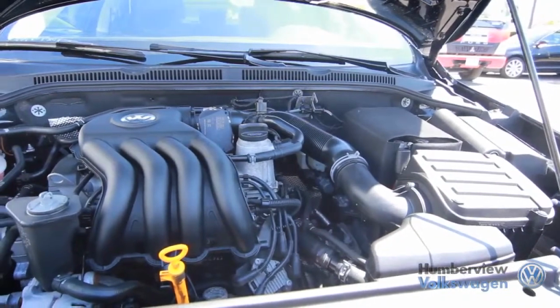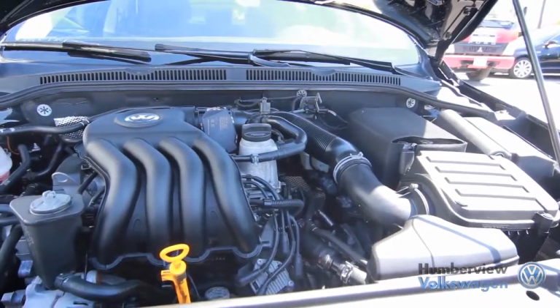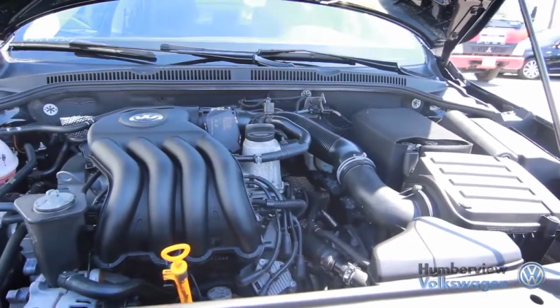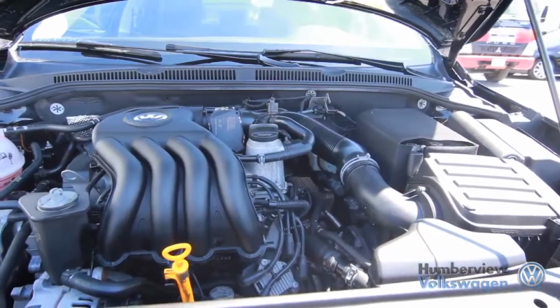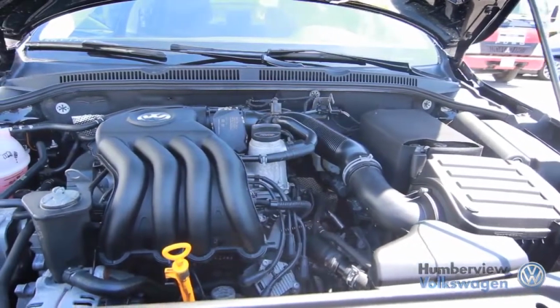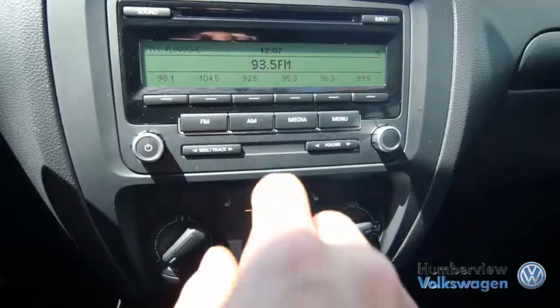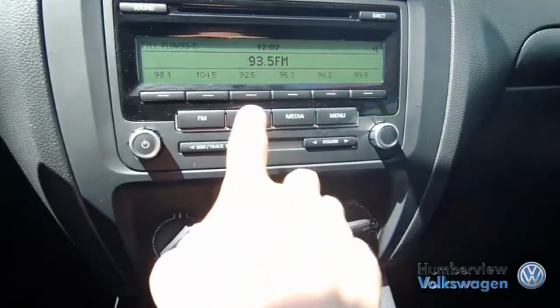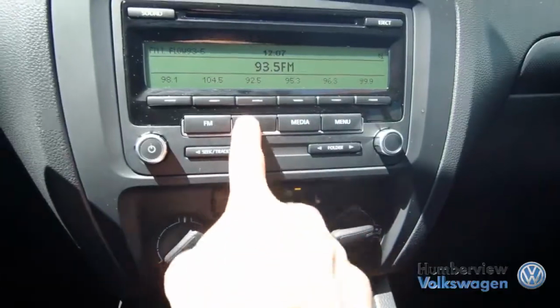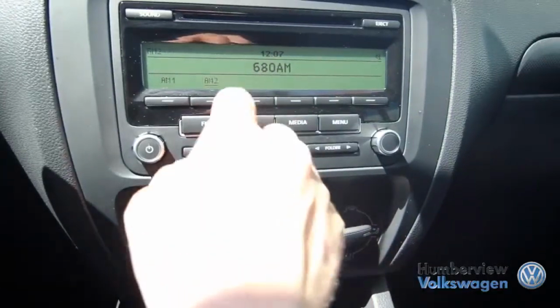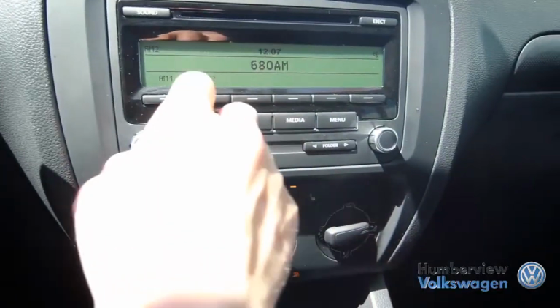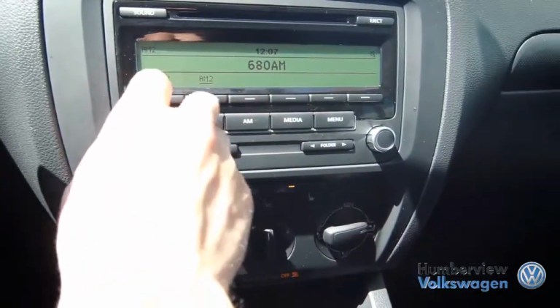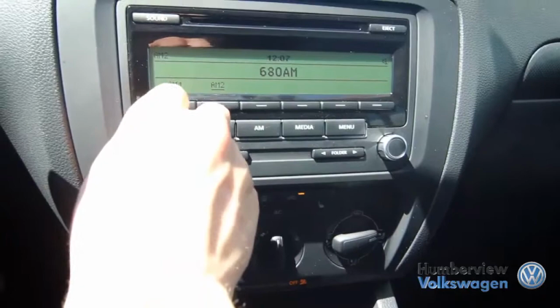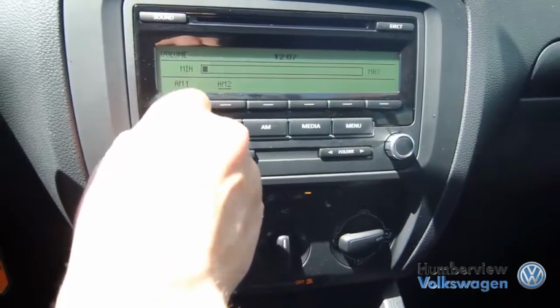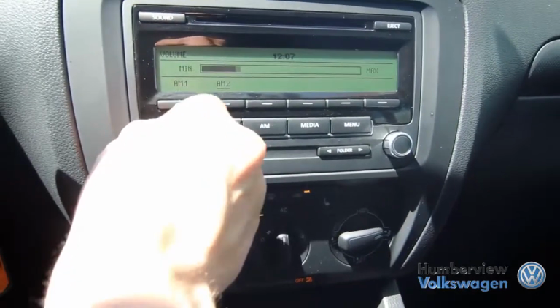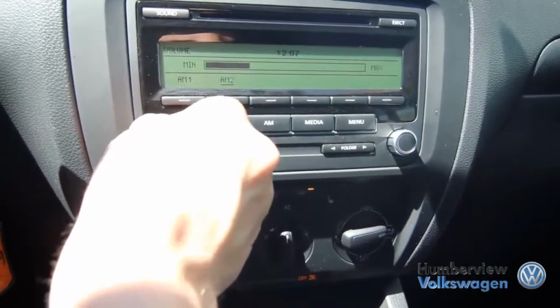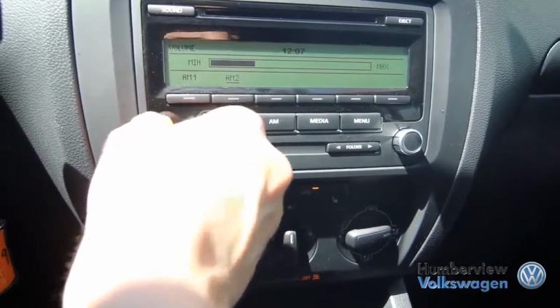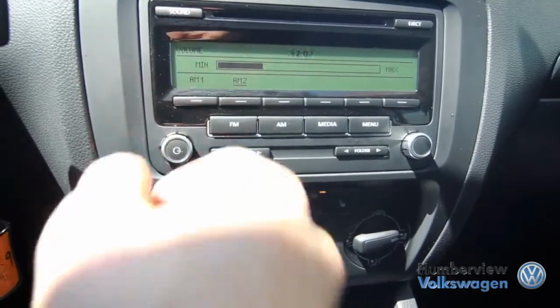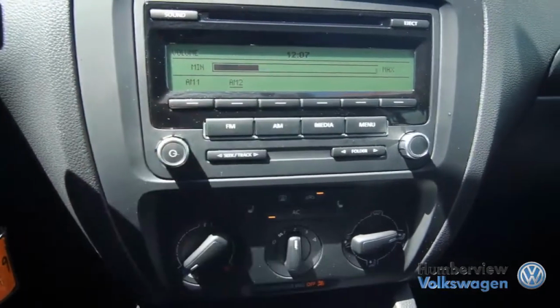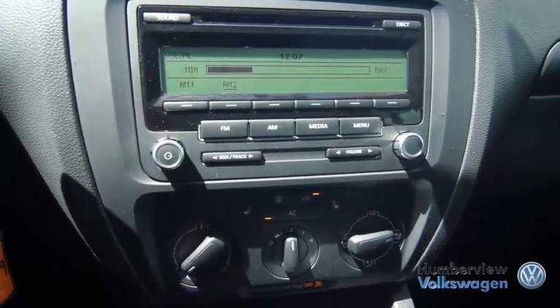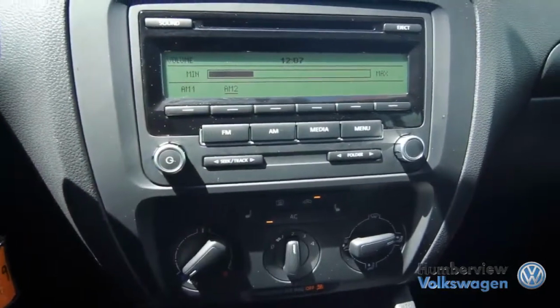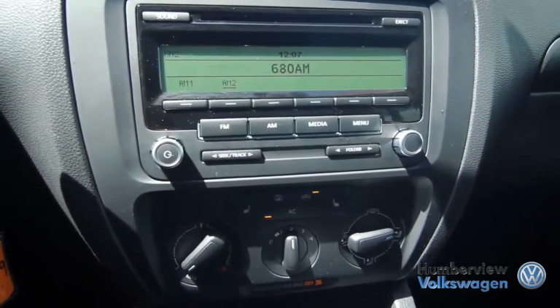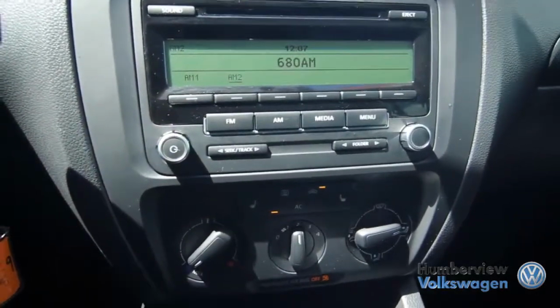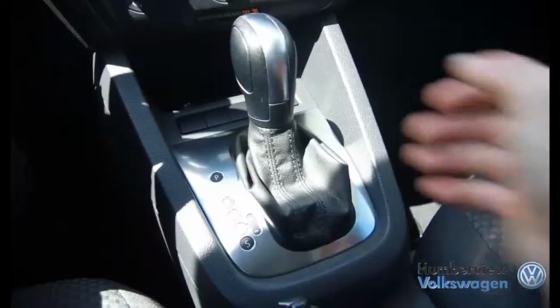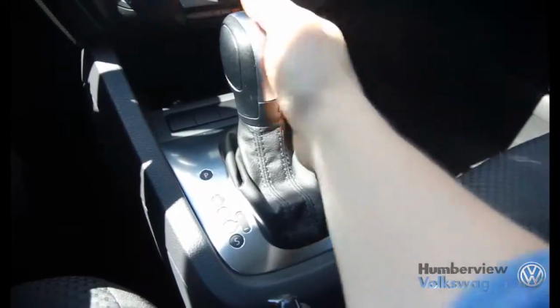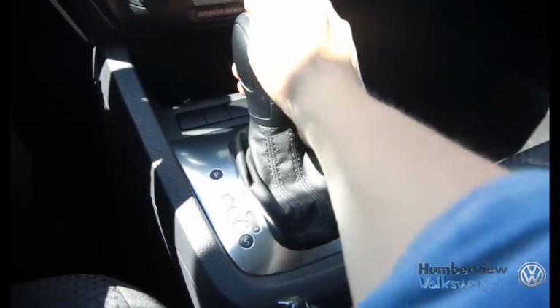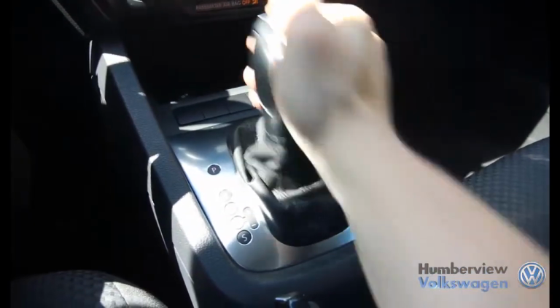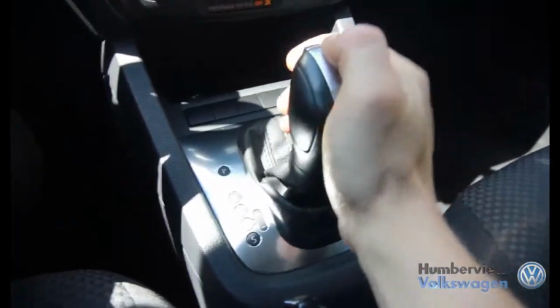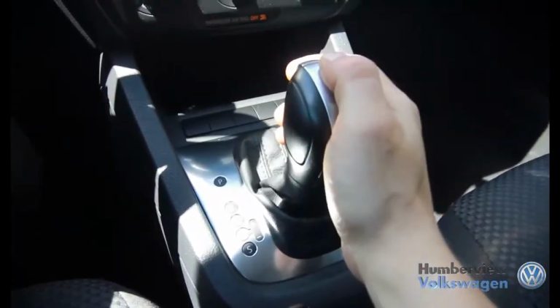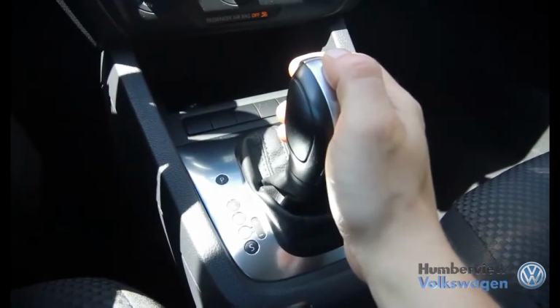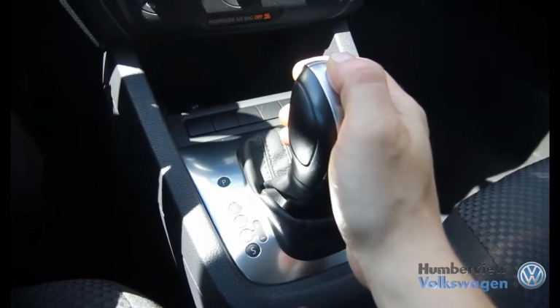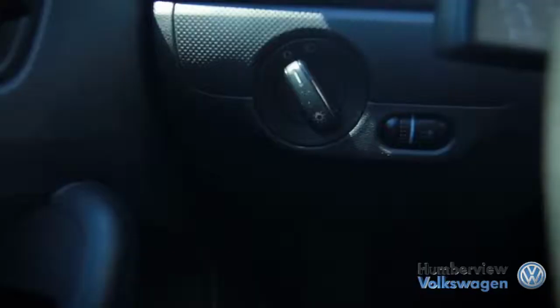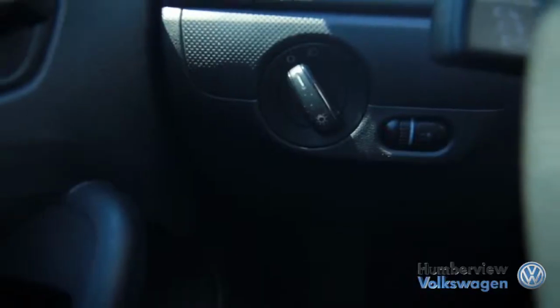Established in 1958, Humberview Volkswagen has been serving the Toronto, Etobicoke and Mississauga regions with top quality, expertly crafted vehicles for over 50 years.